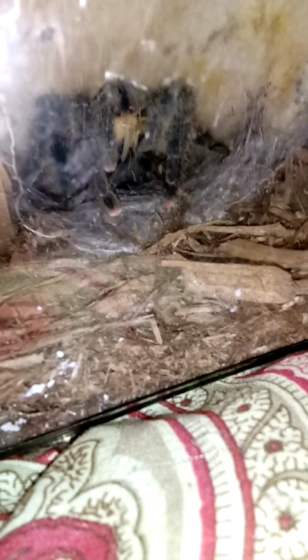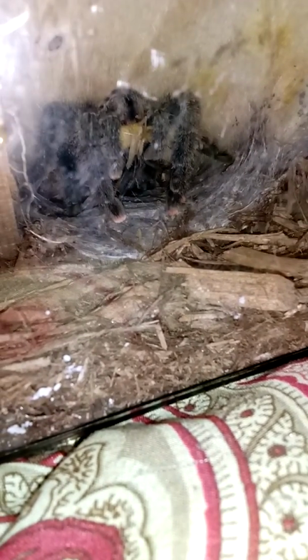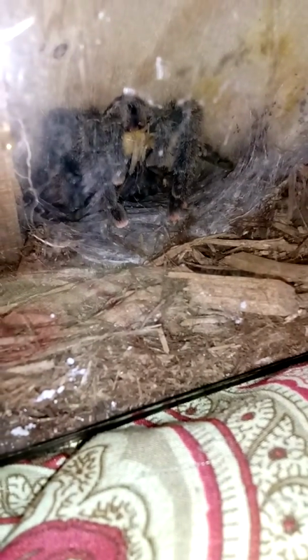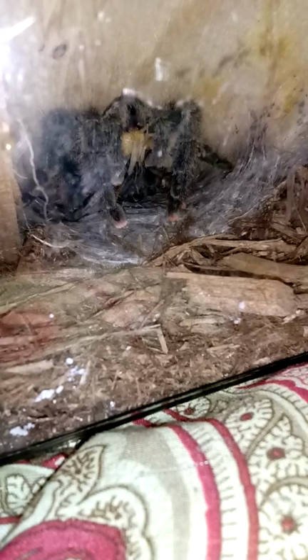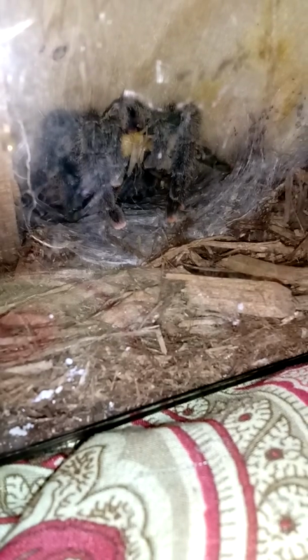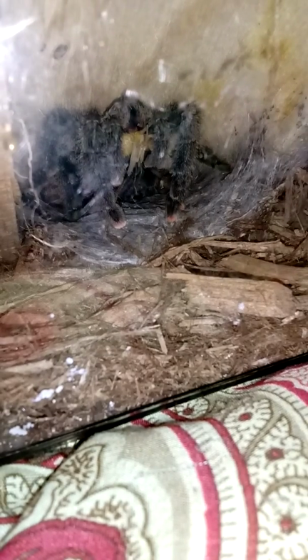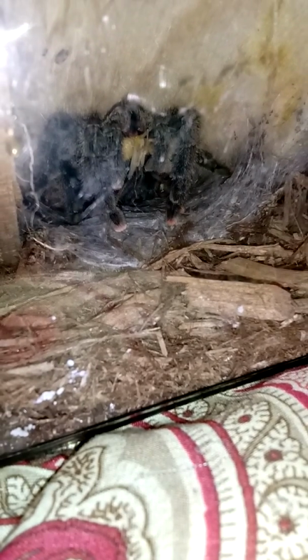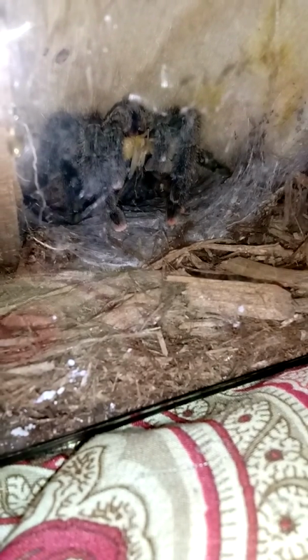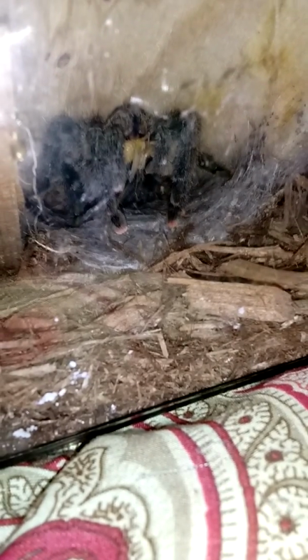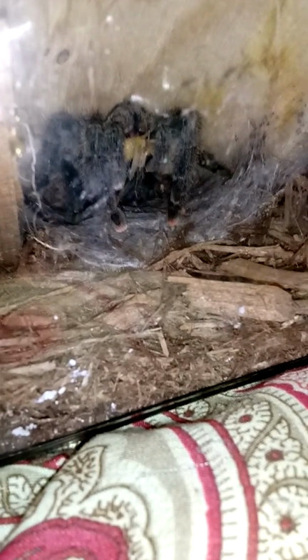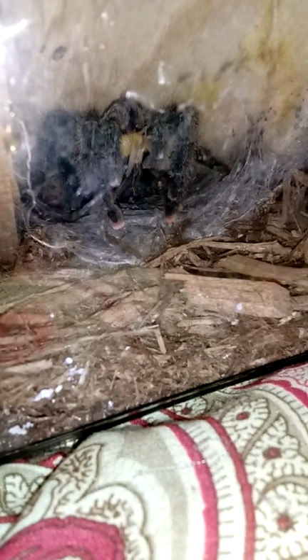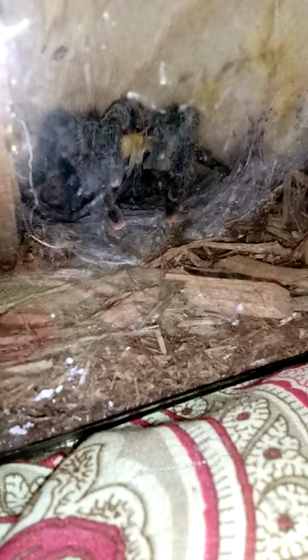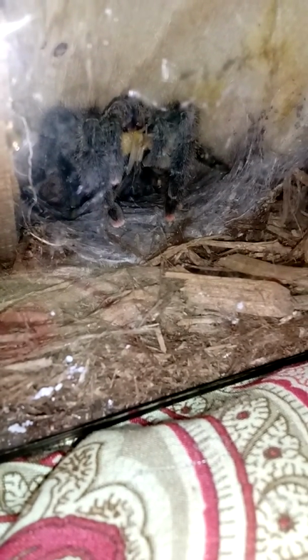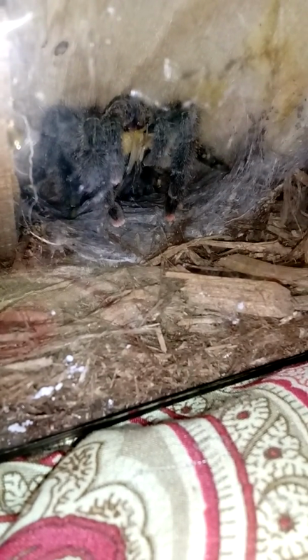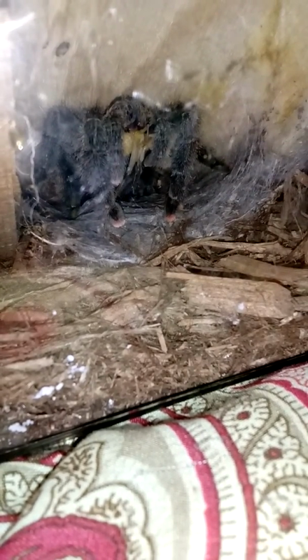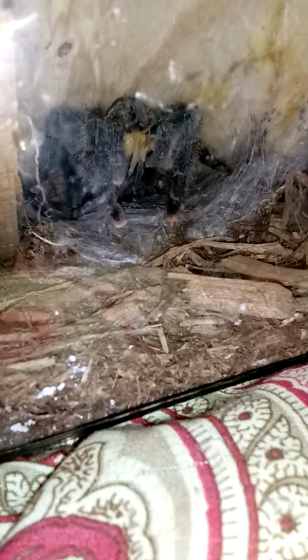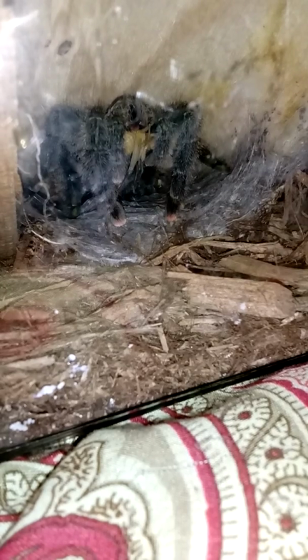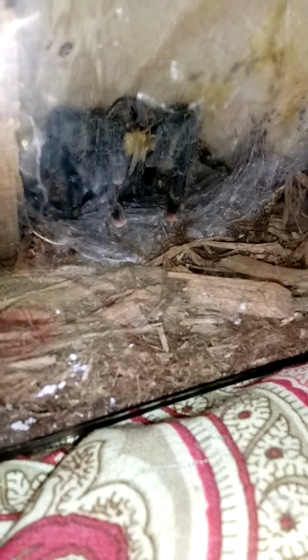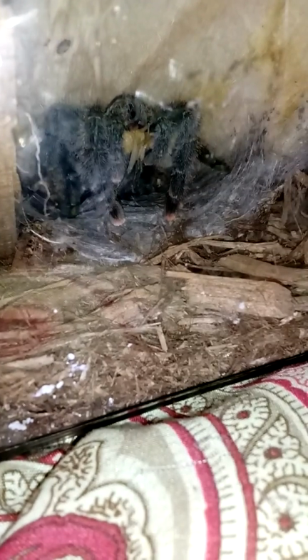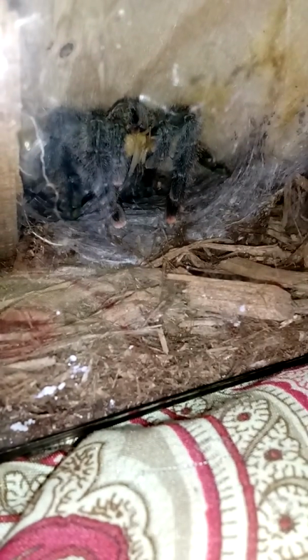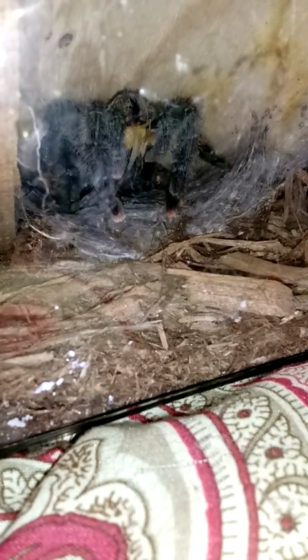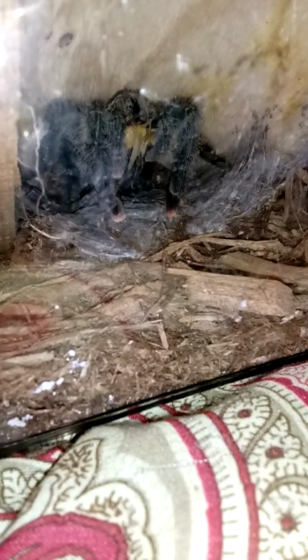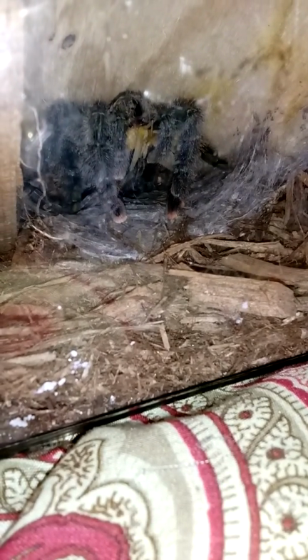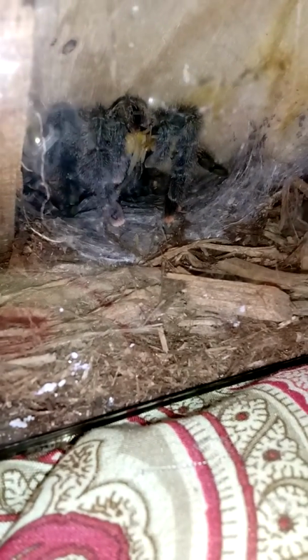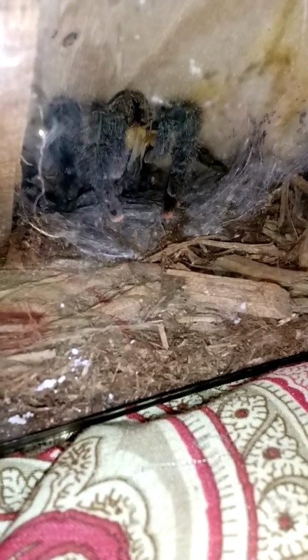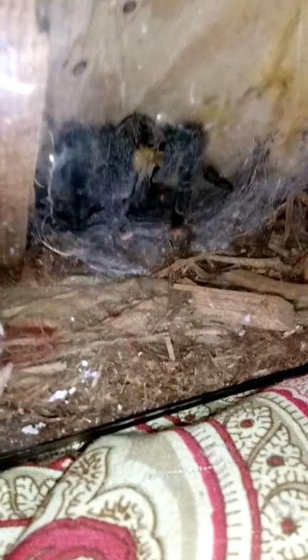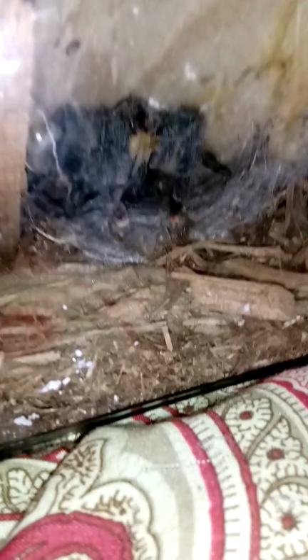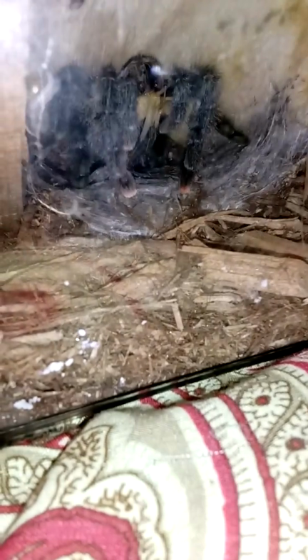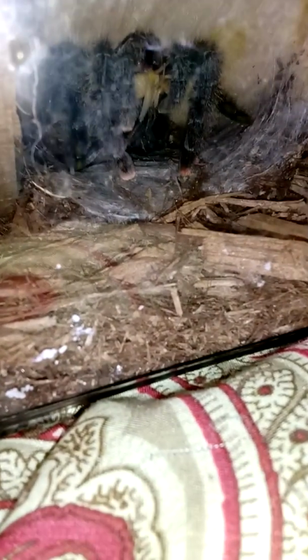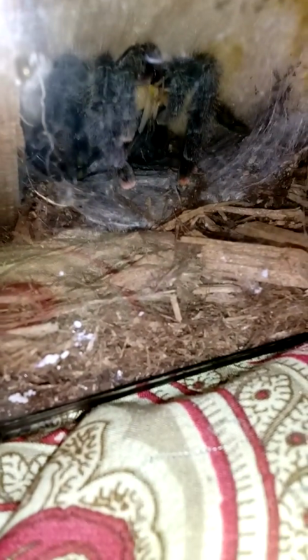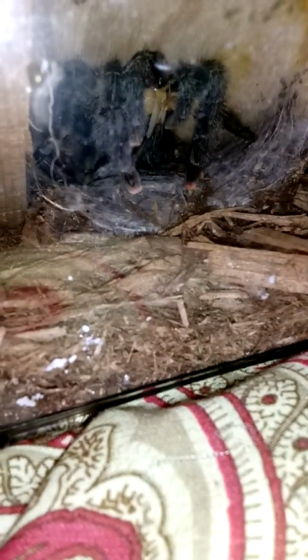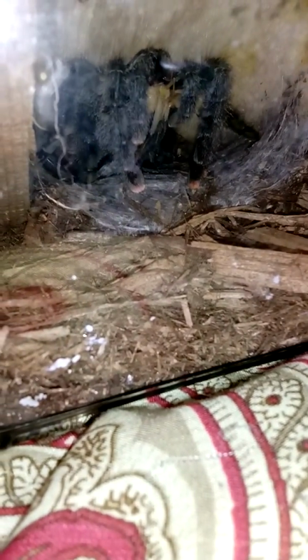She's very, very tame also. She lets us hold her and everything. She's still young. She's so beautiful.